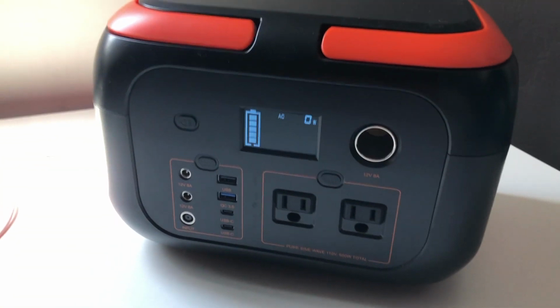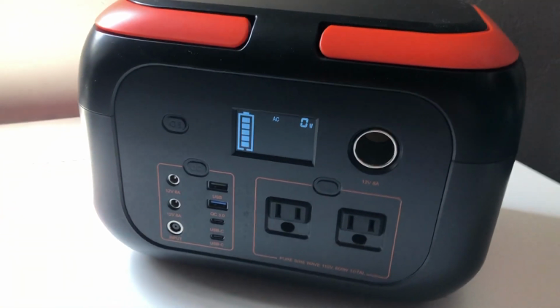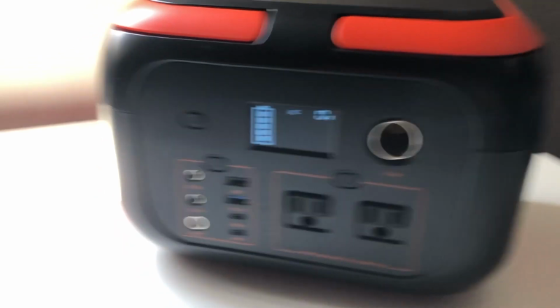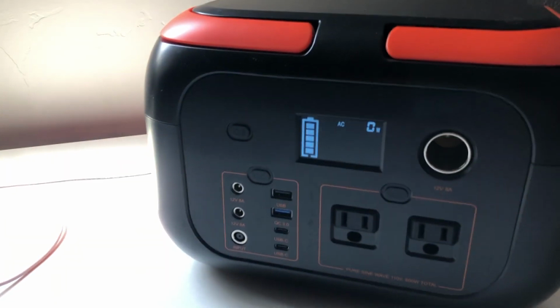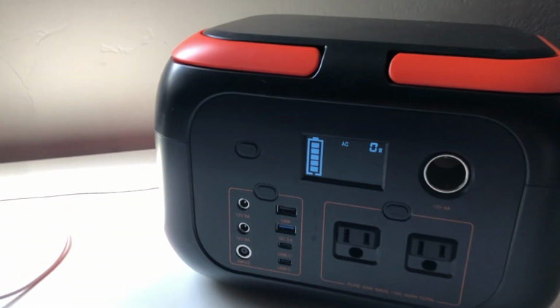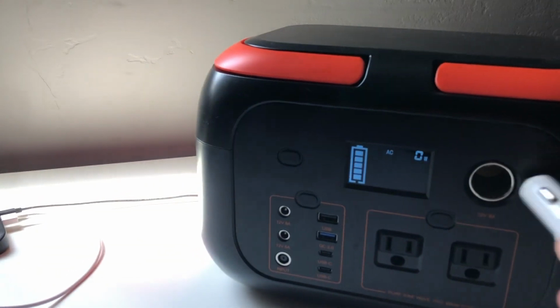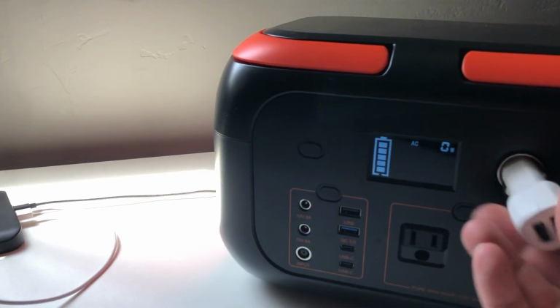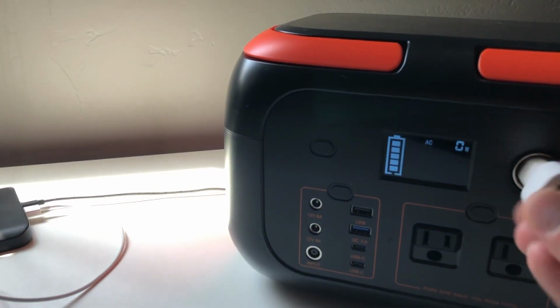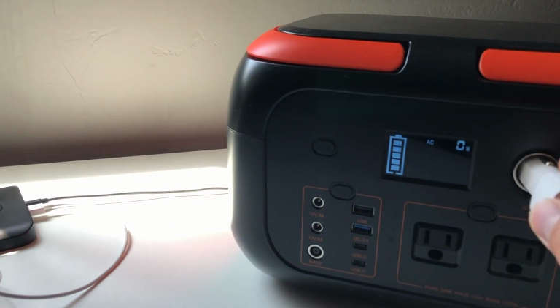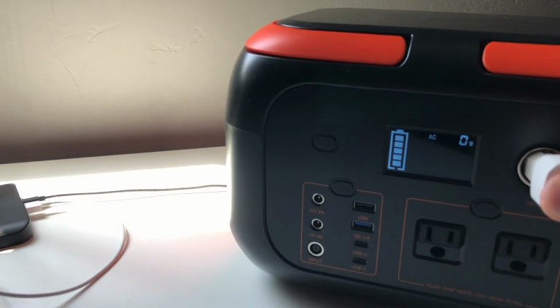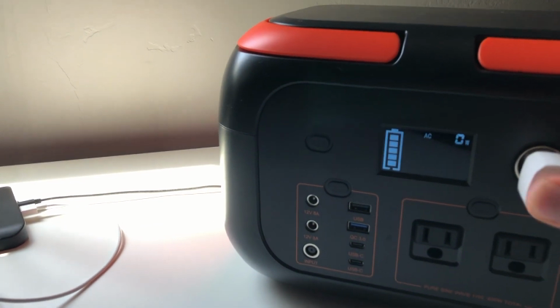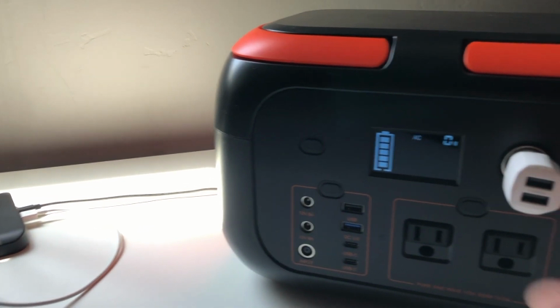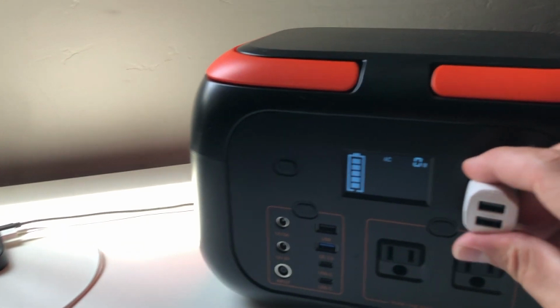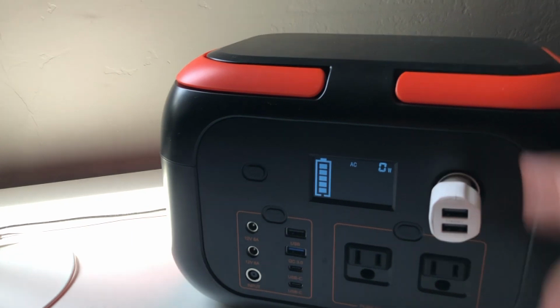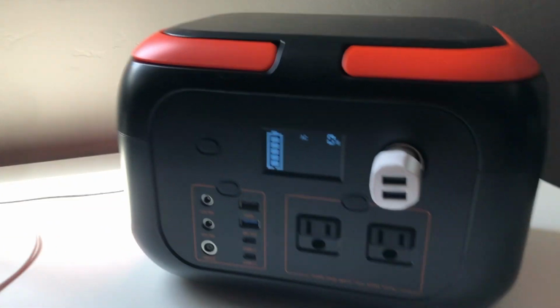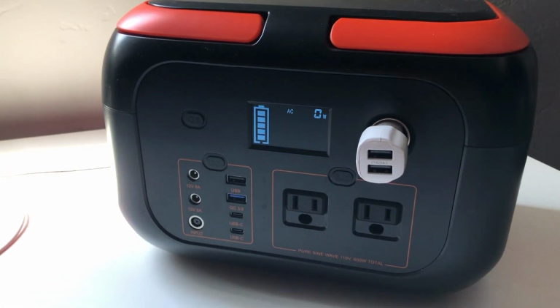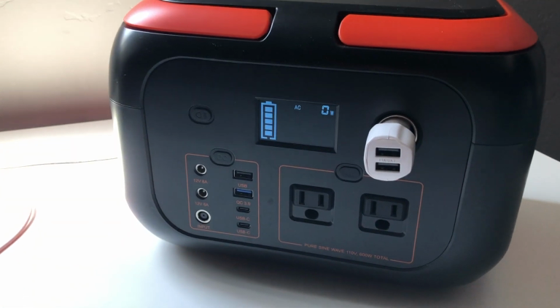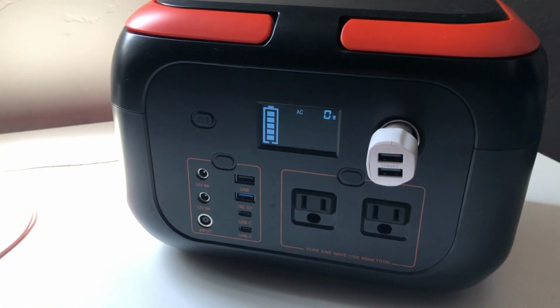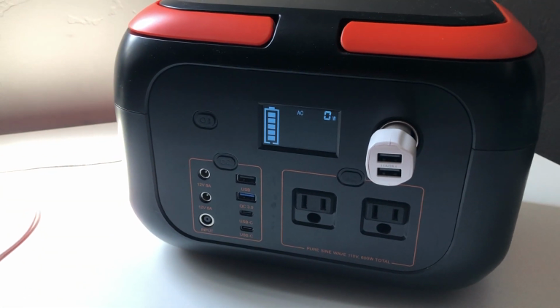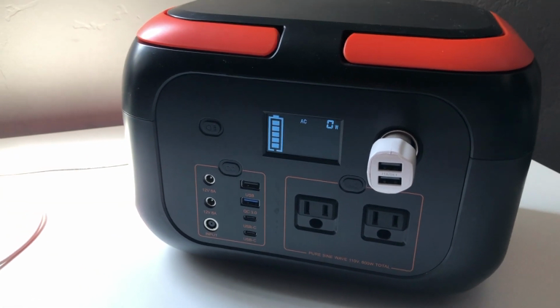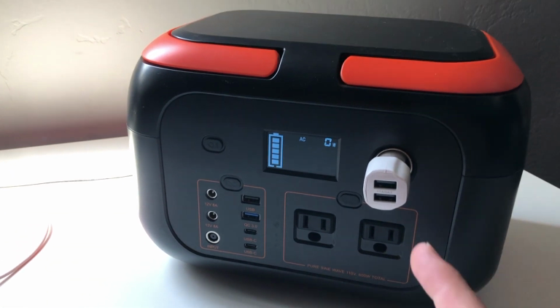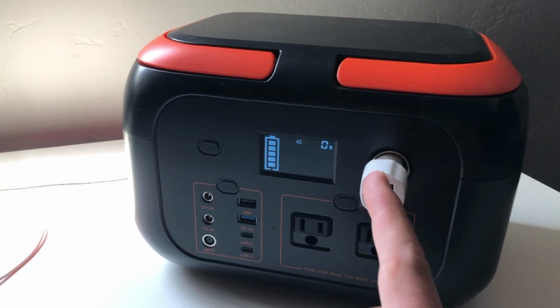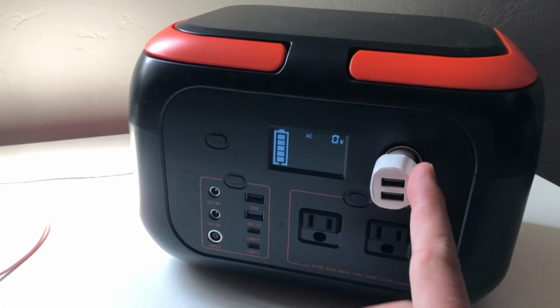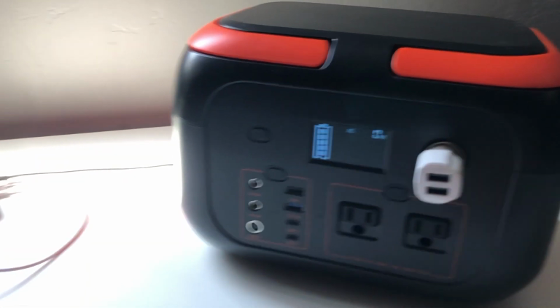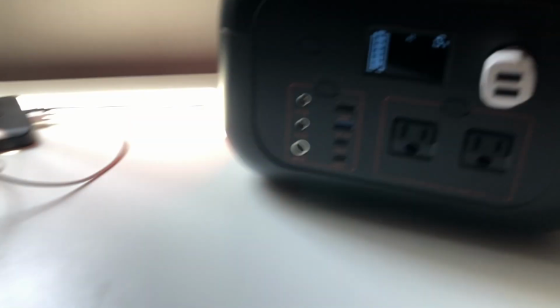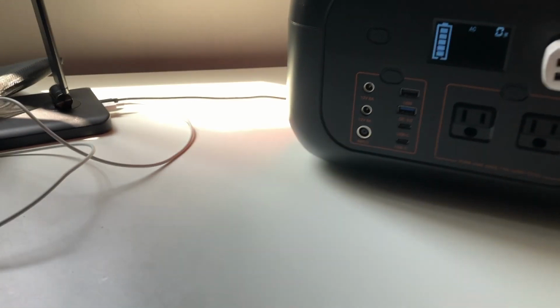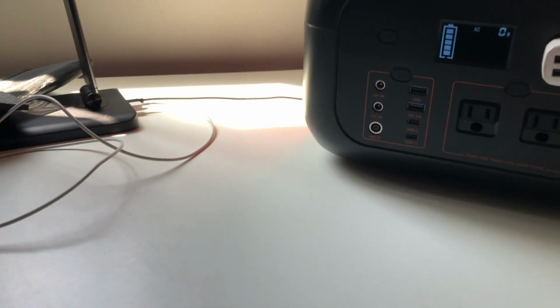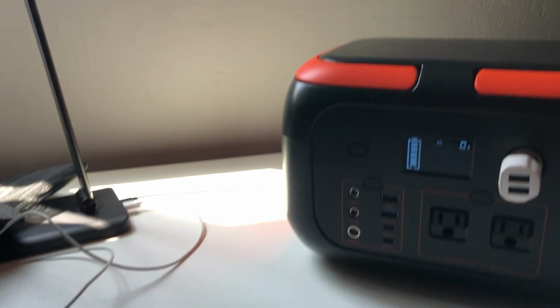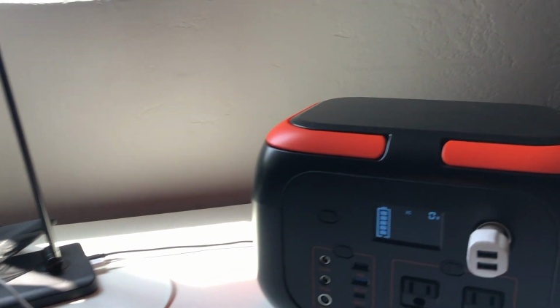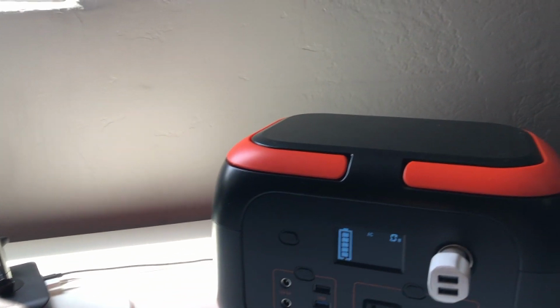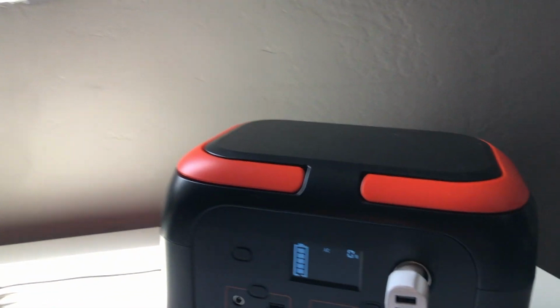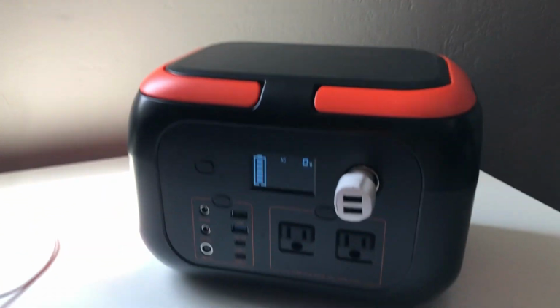Here's another little hack that you can do: you can put in a little USB car charger thing if you're trying to maximize your USB output. Anyway, let's plug in a couple things here and I'll tell you about this power station.